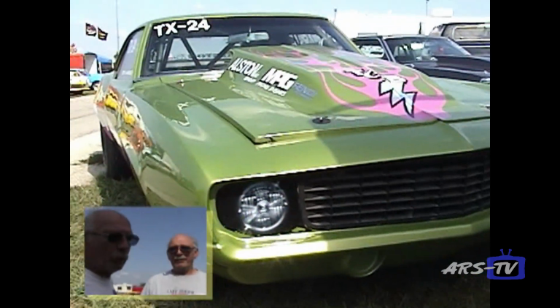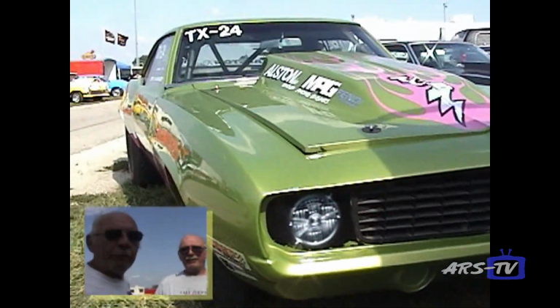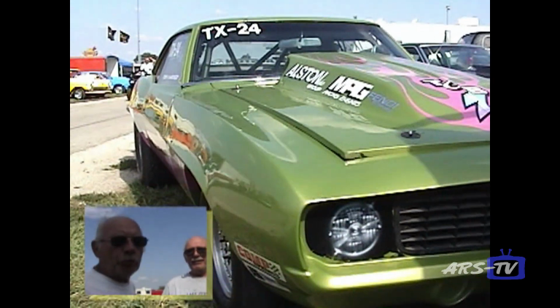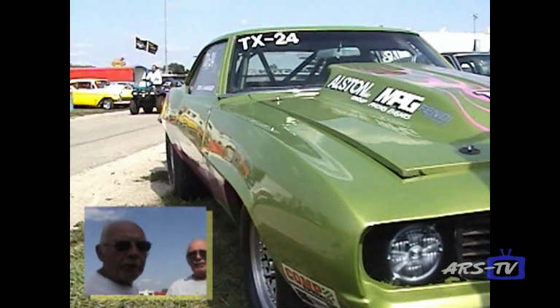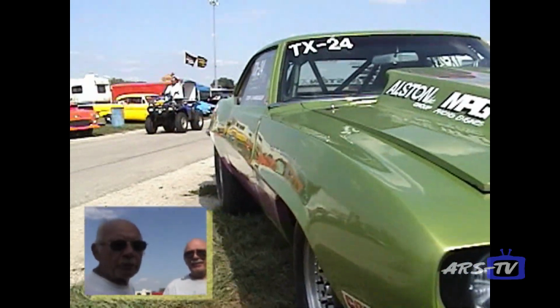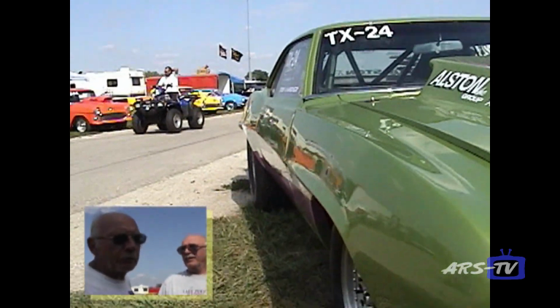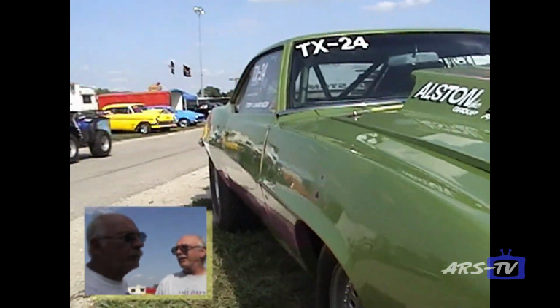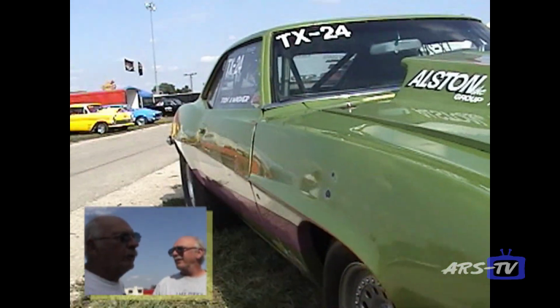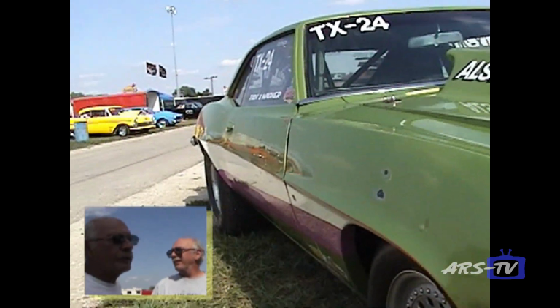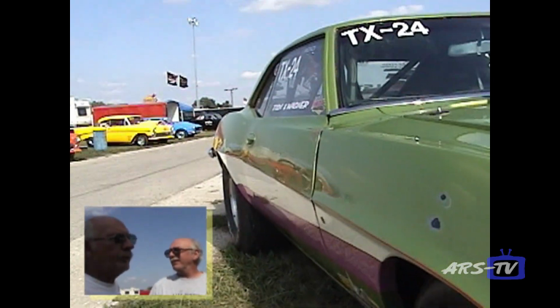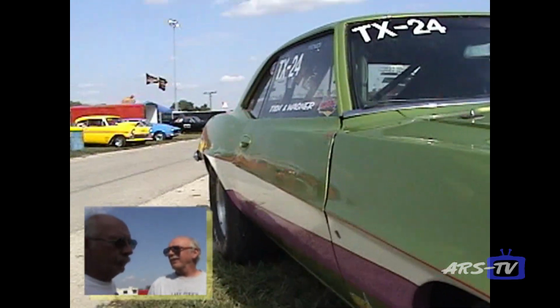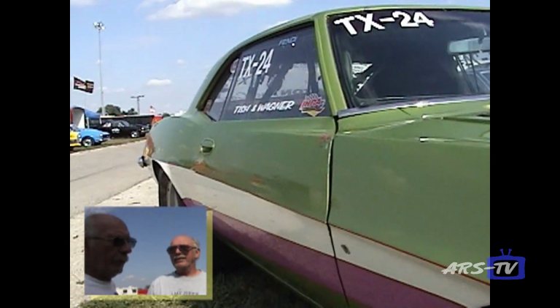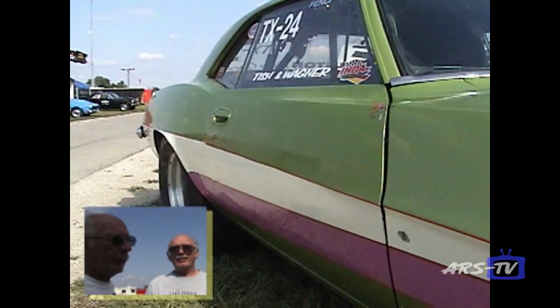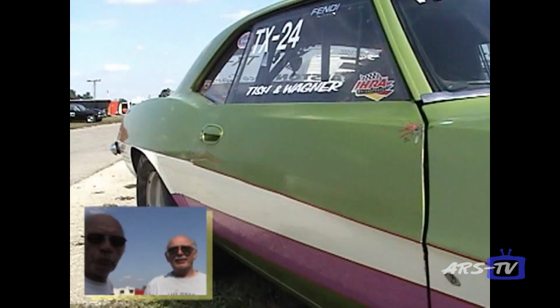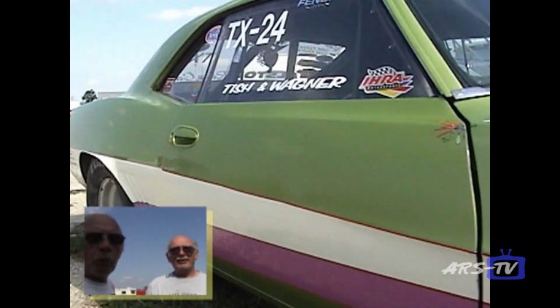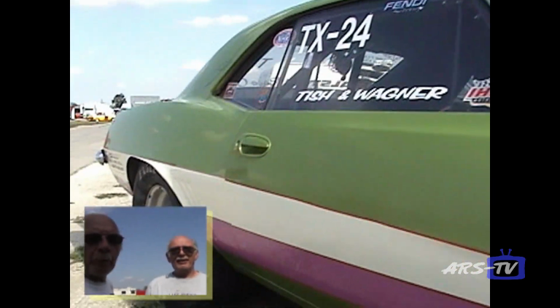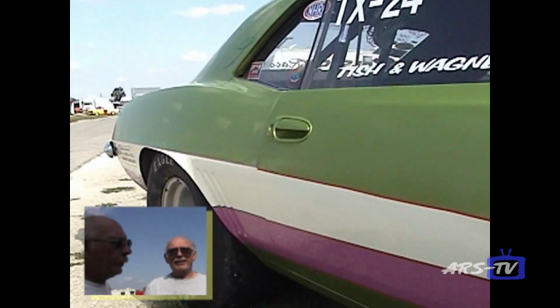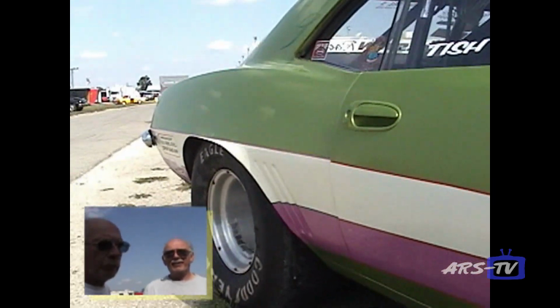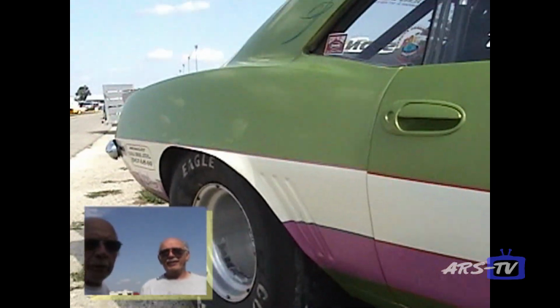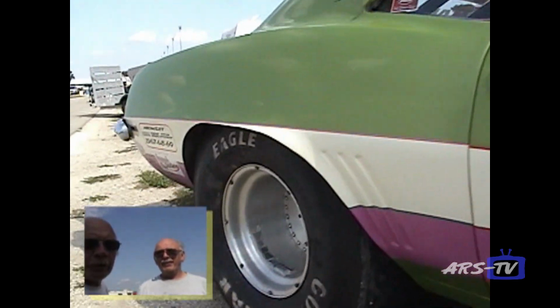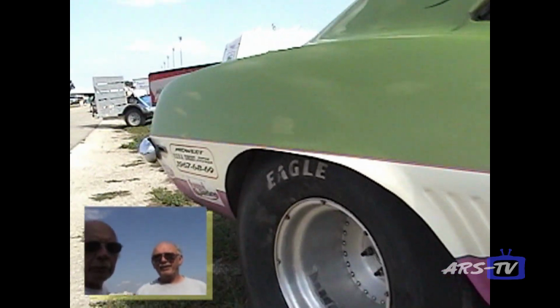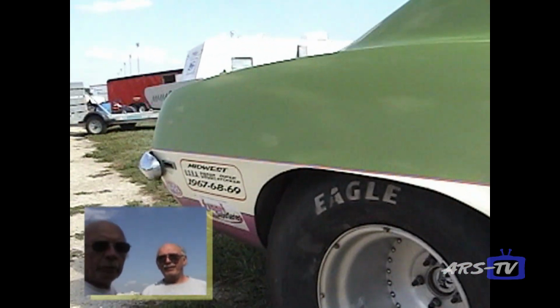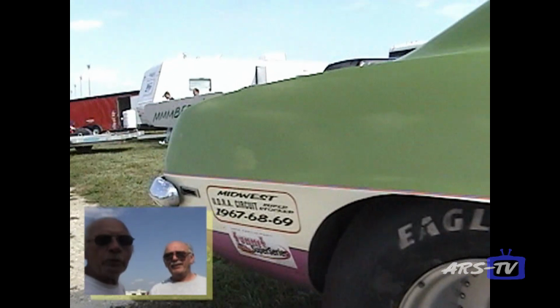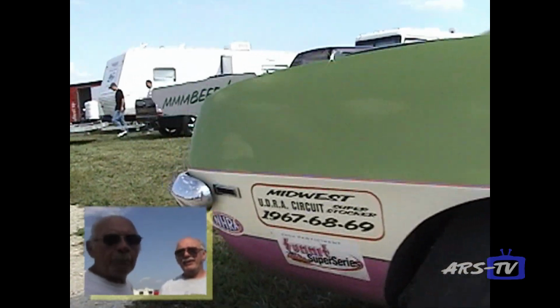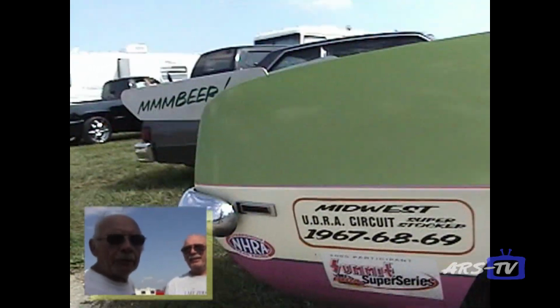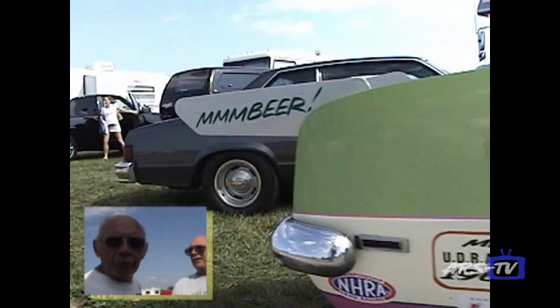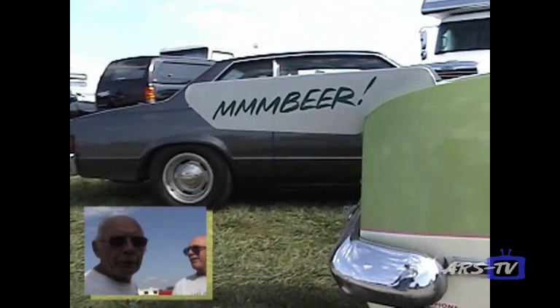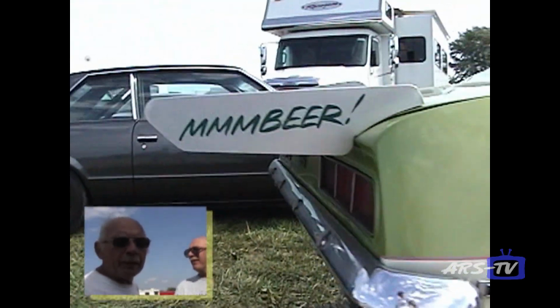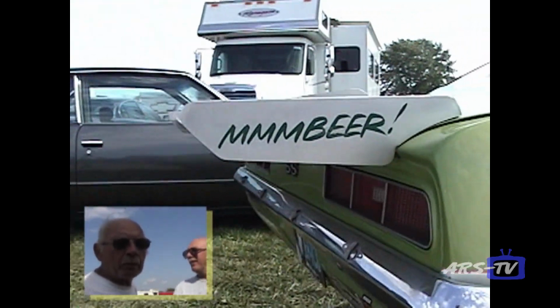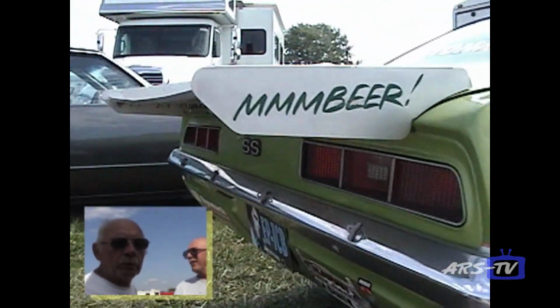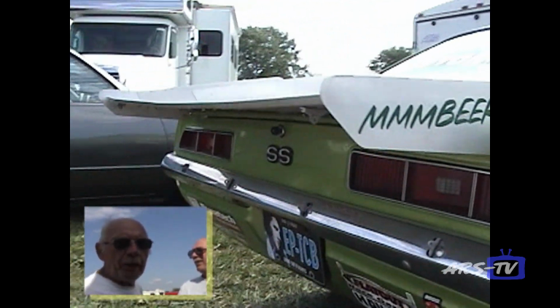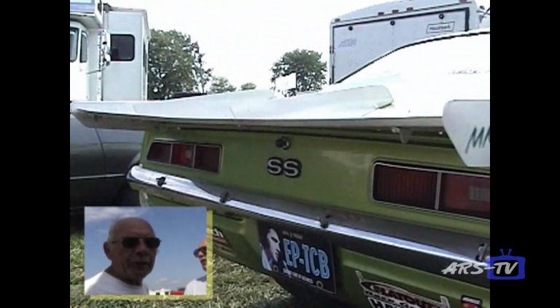I traveled with the UDRA Superstock Circuit in the 60s. Once my twin brother and I retired, we always wanted to get back in it. We built our '69 Camaro, which we have today.